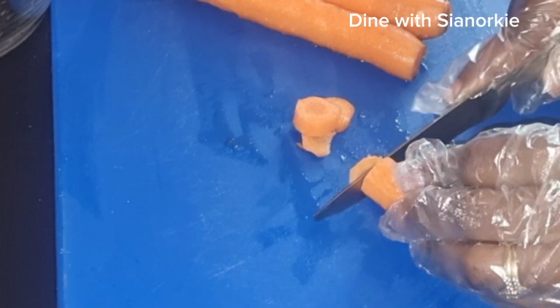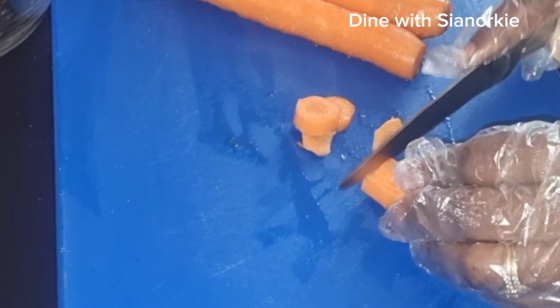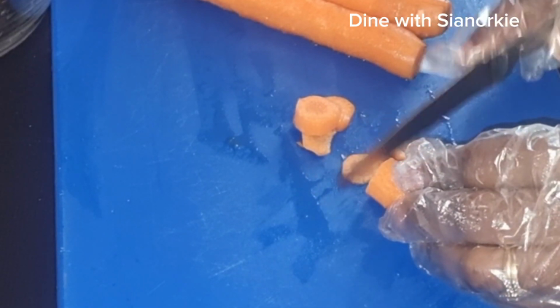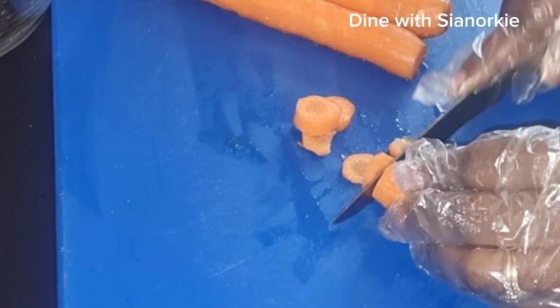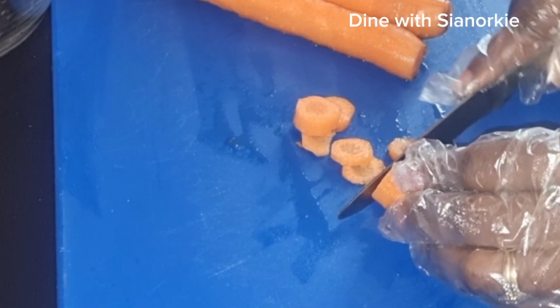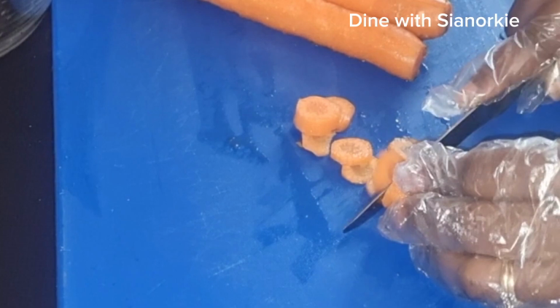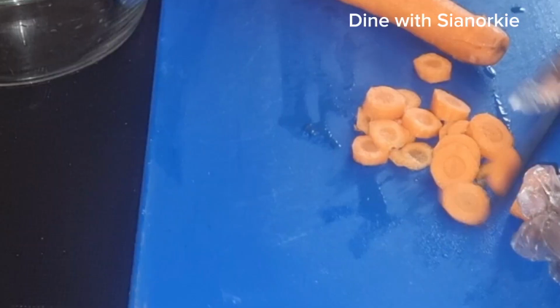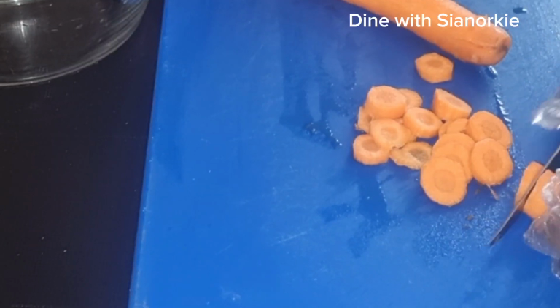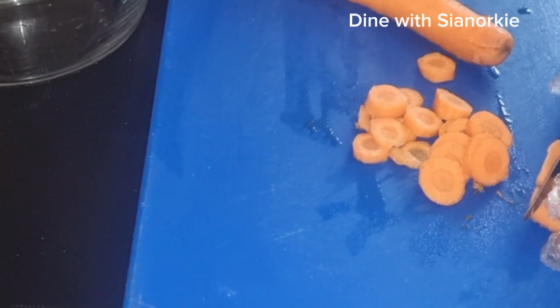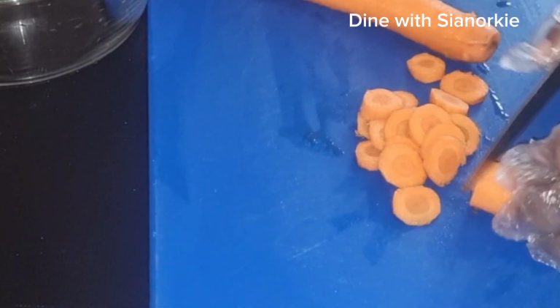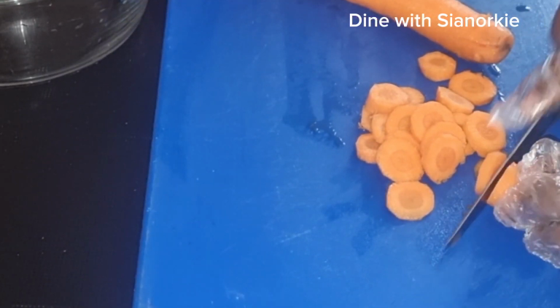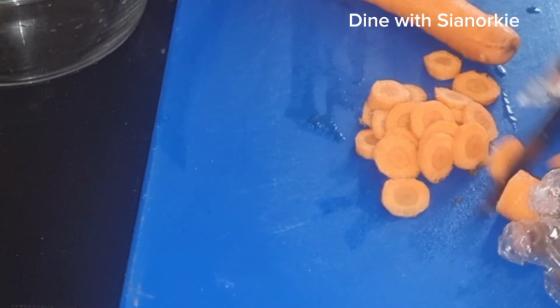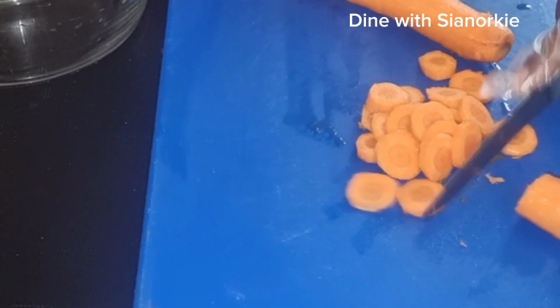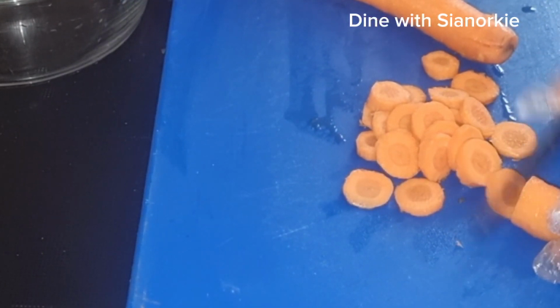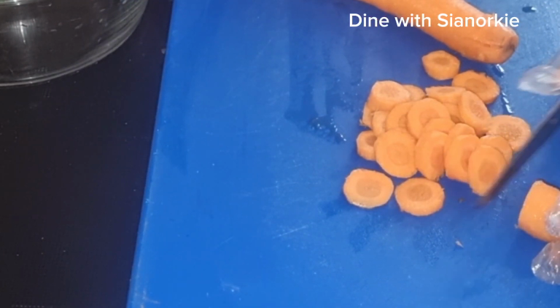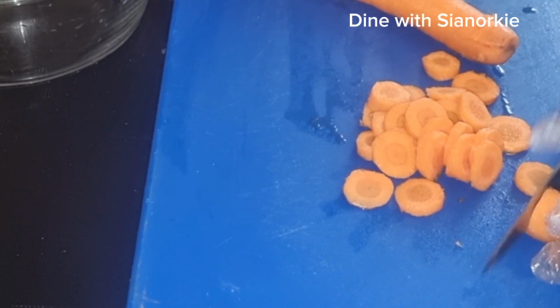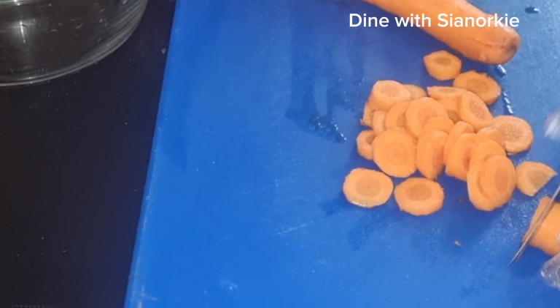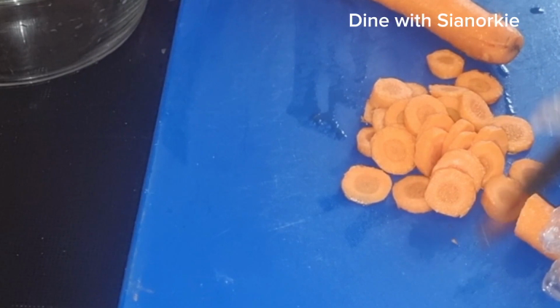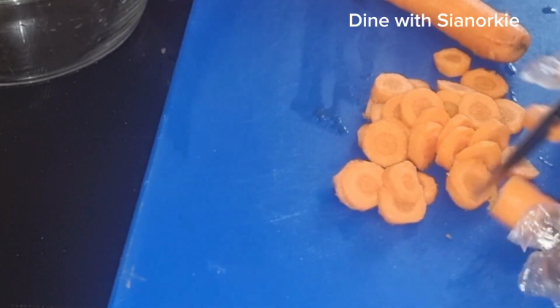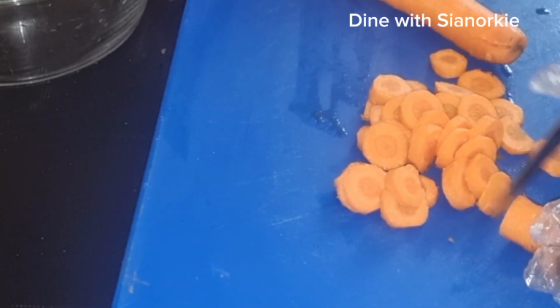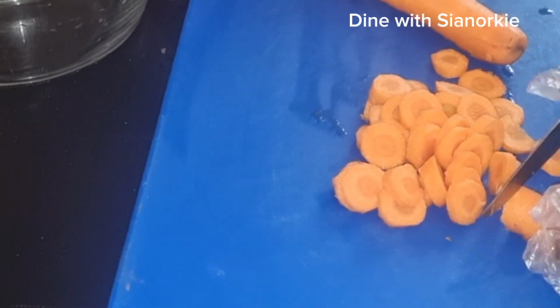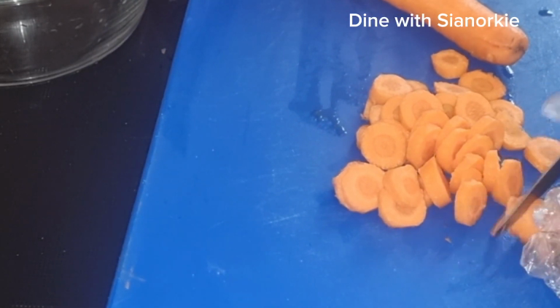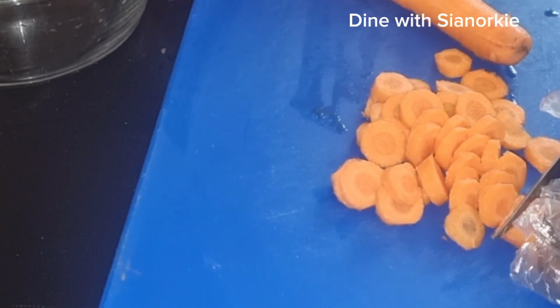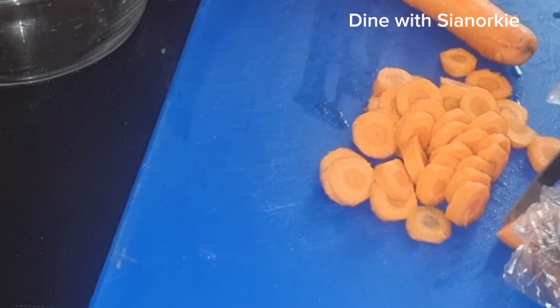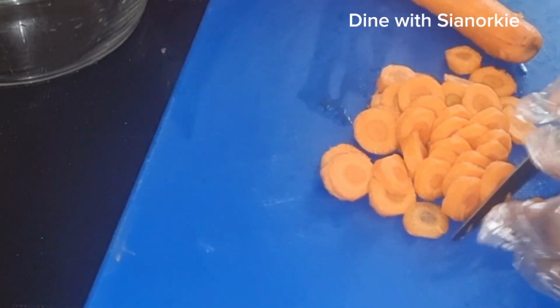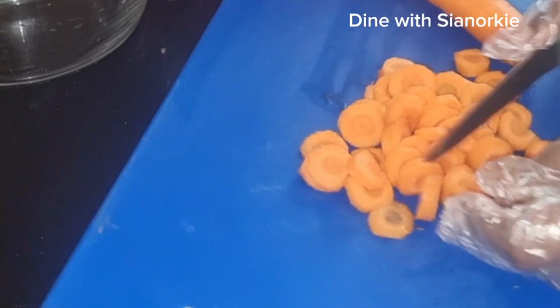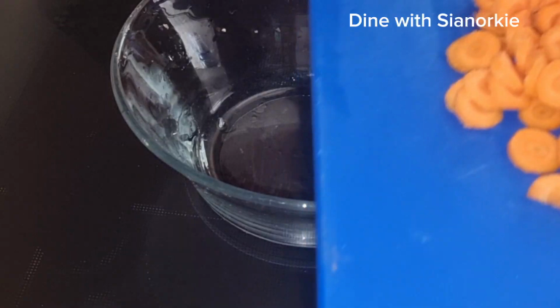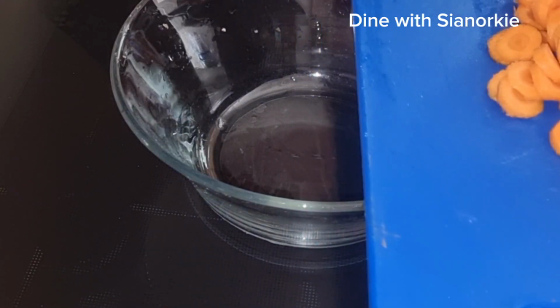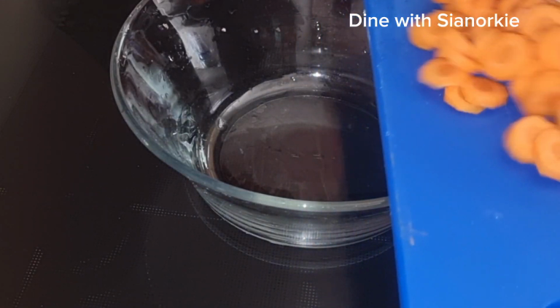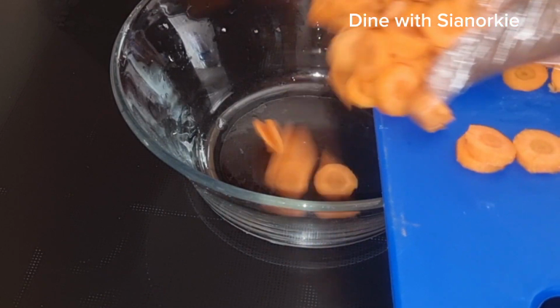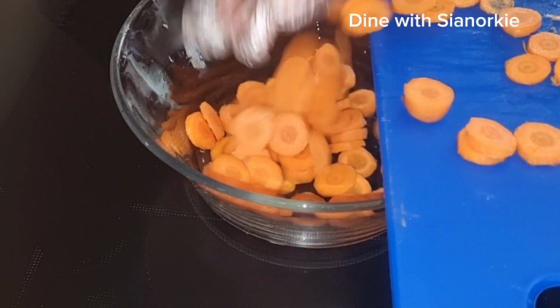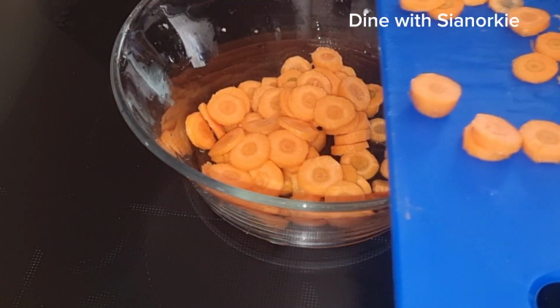I would recommend that if you are using carrots for juice, you taste them before using them. I personally like to use the foreign type as they are sweeter and more appropriate for making juice.